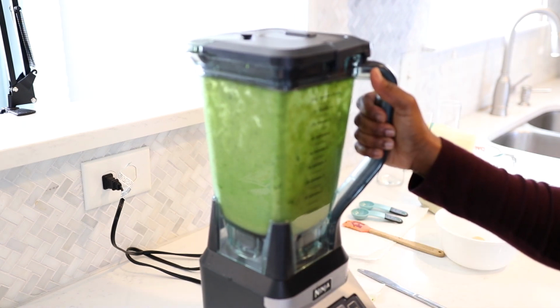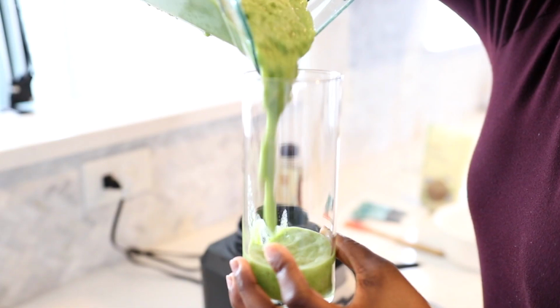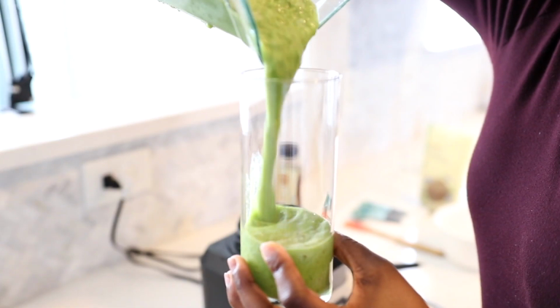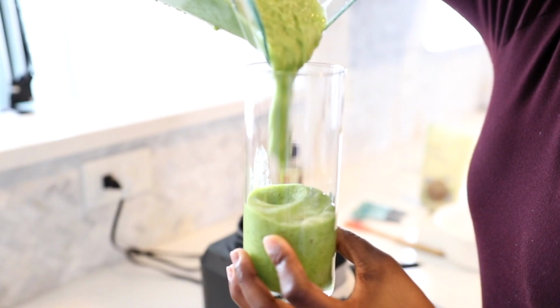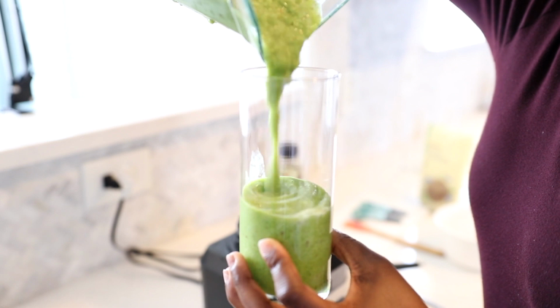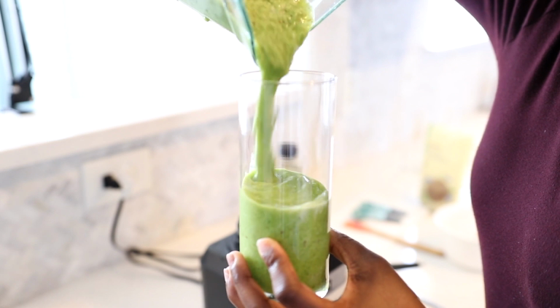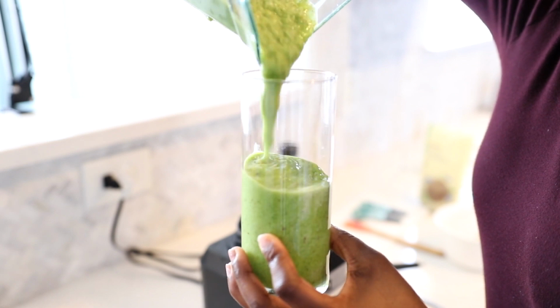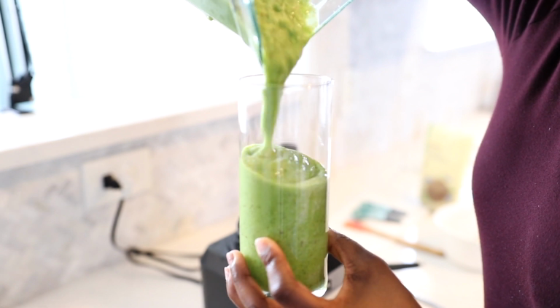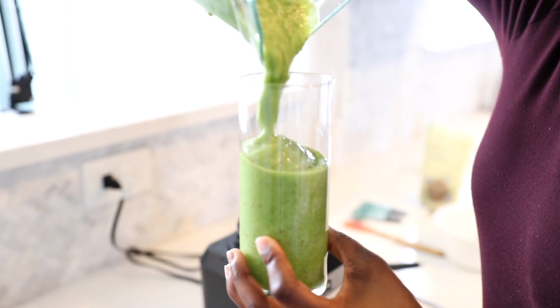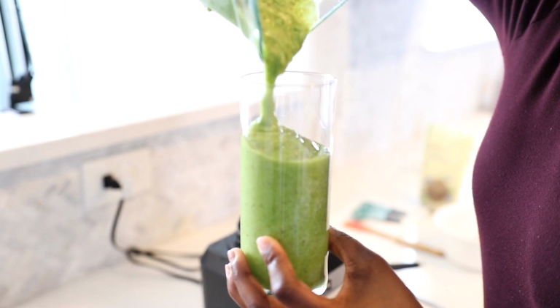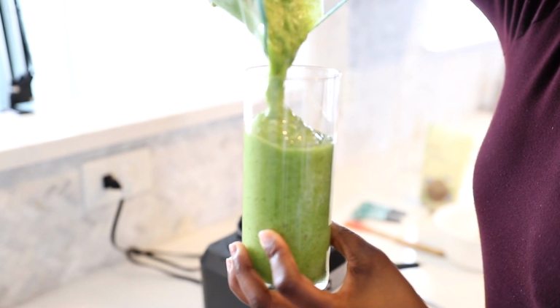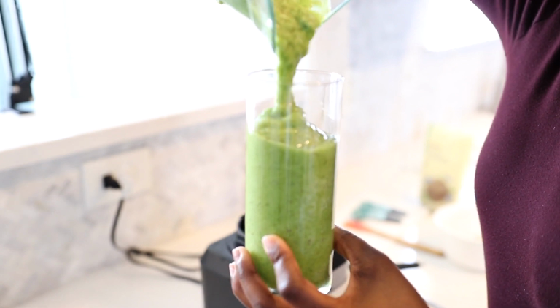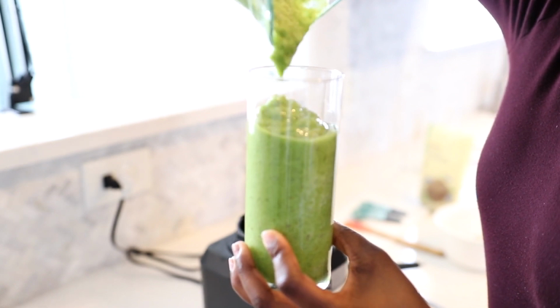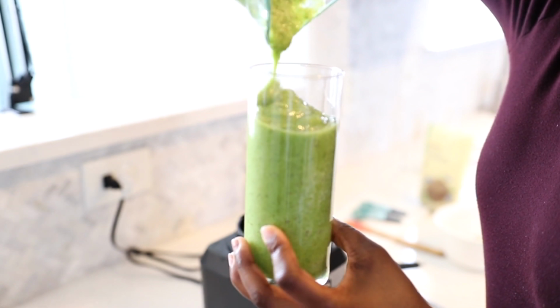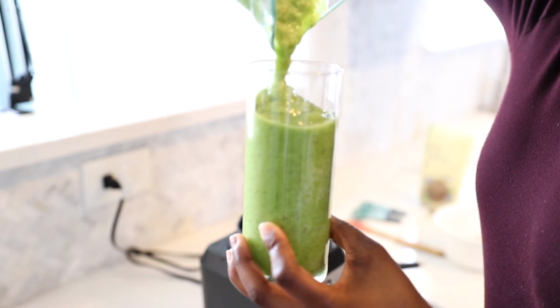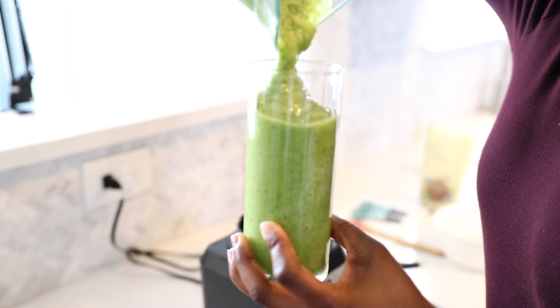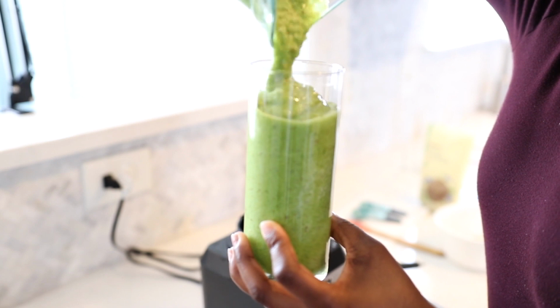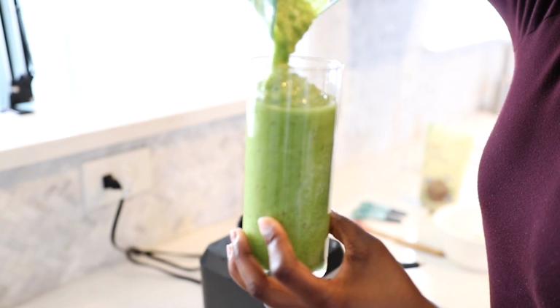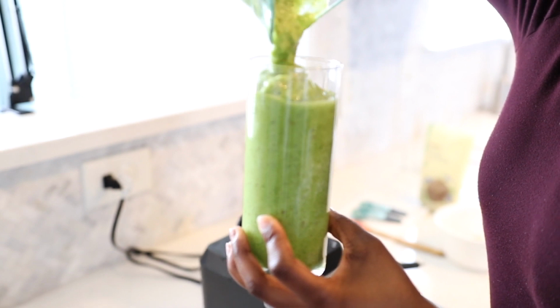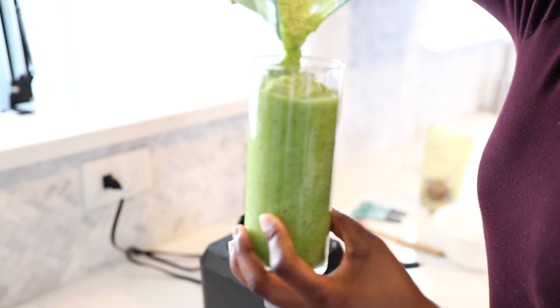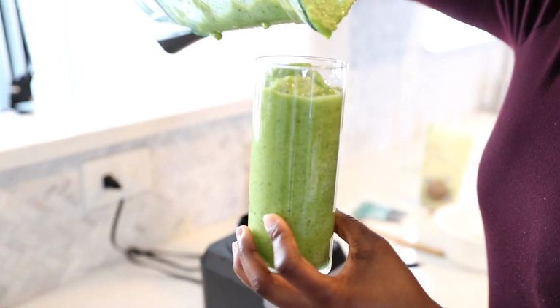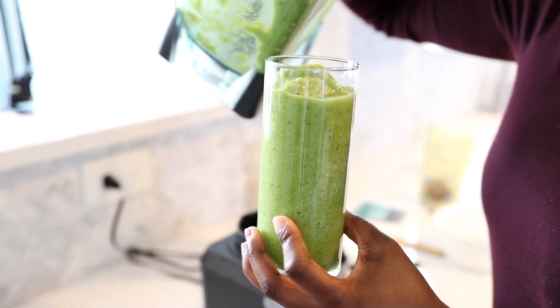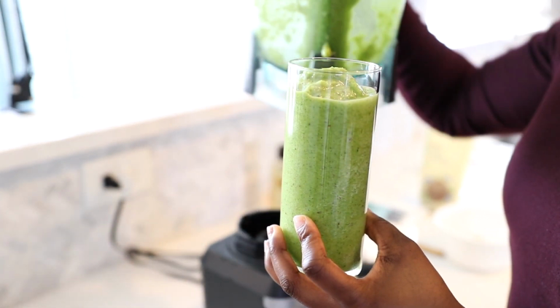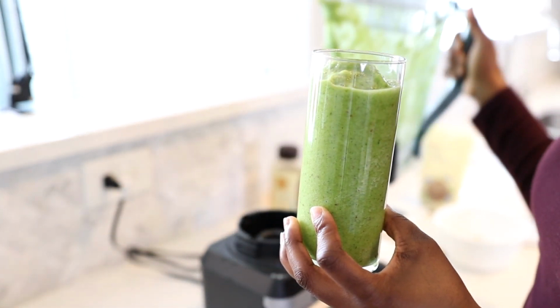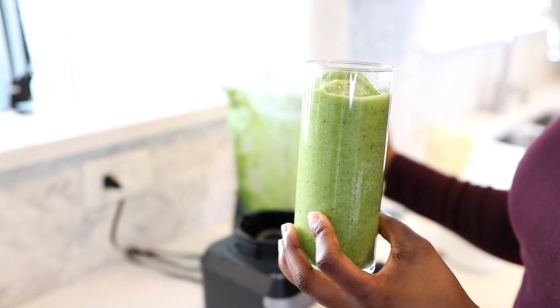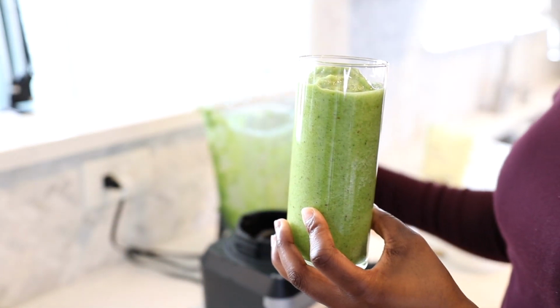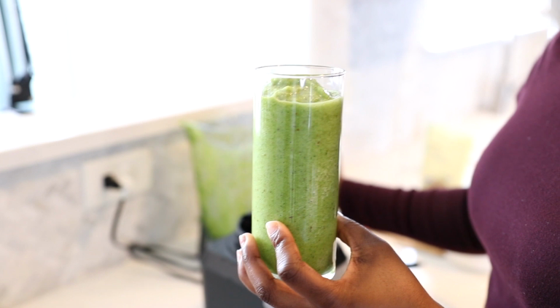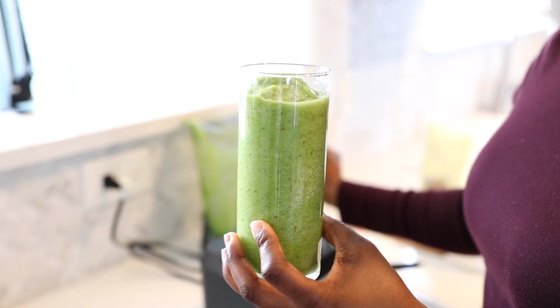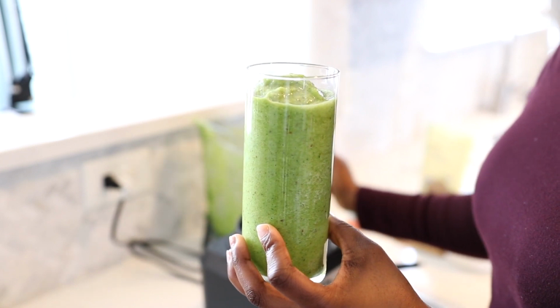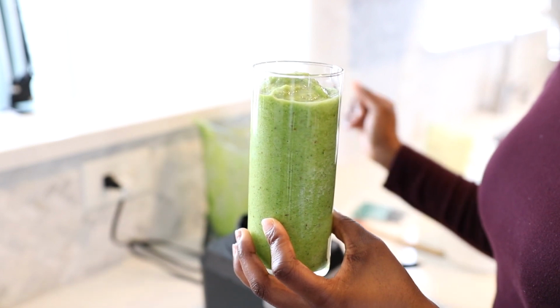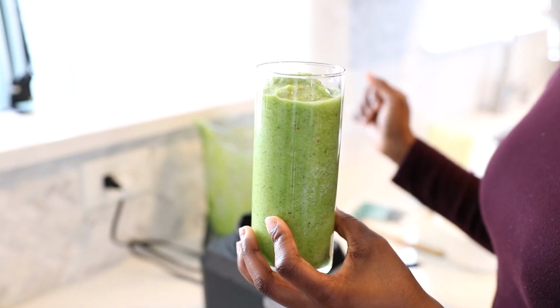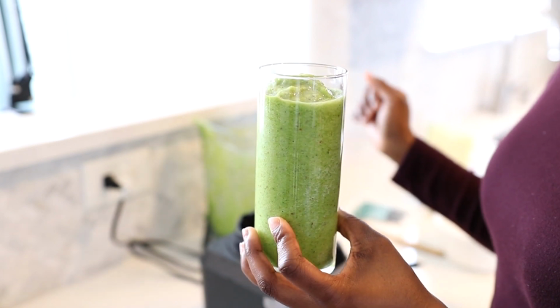And there you go, my friends, a tropical green smoothie. This one is so good. If you are new to drinking green smoothies, I highly suggest that you start off with this one, because this one will make you fall in love with green smoothies.